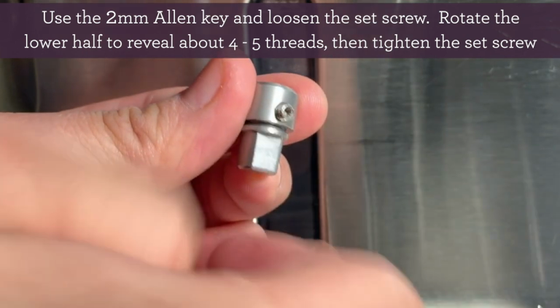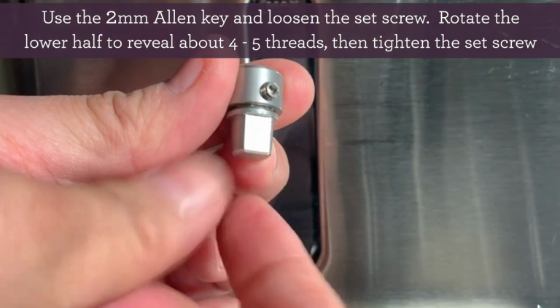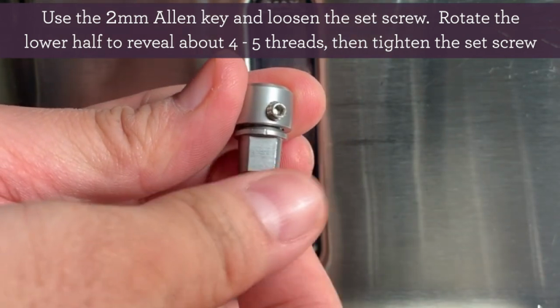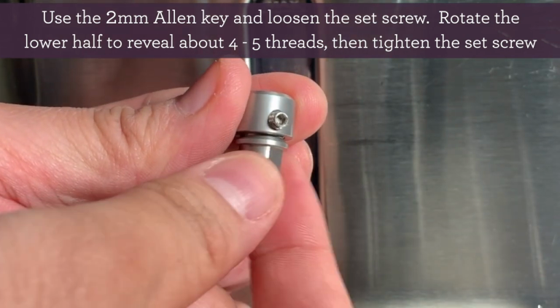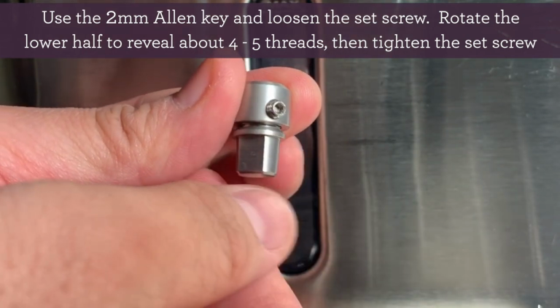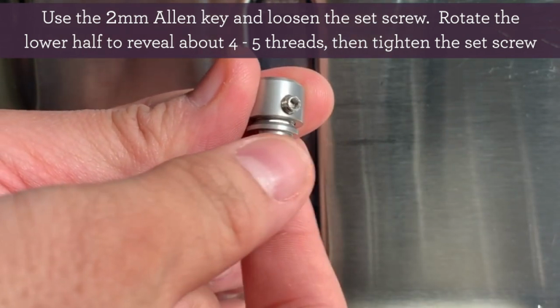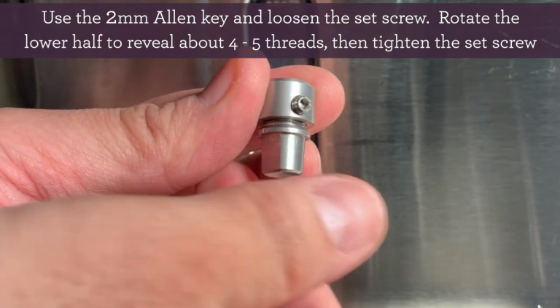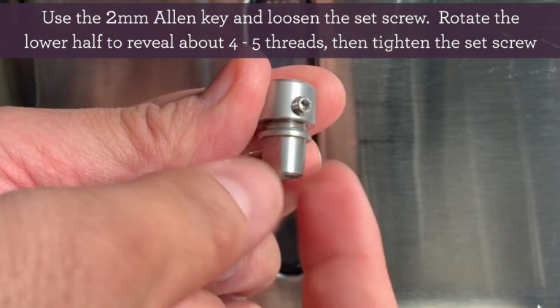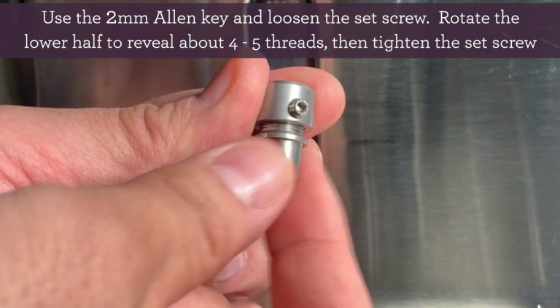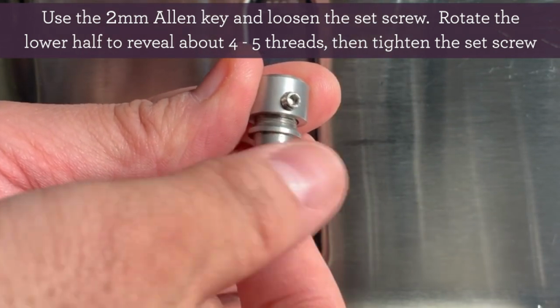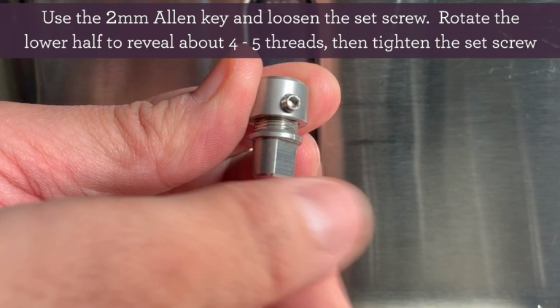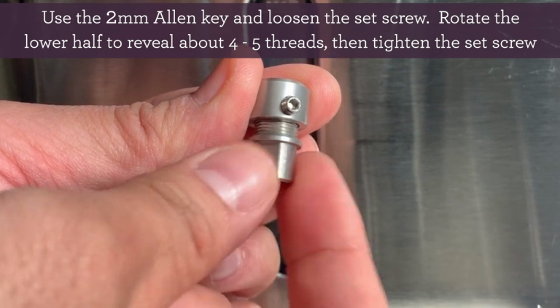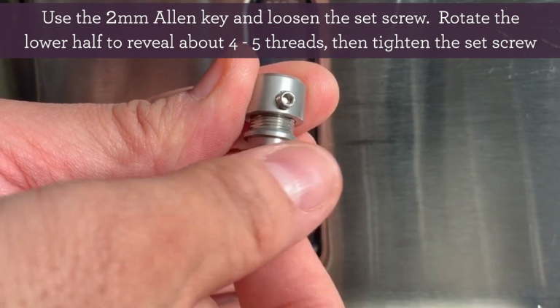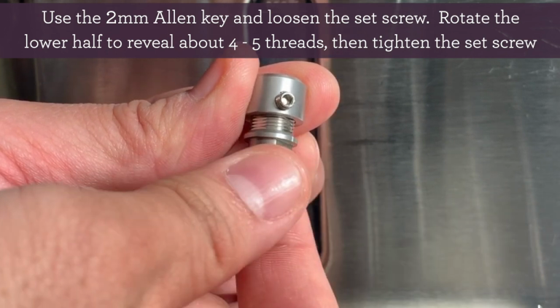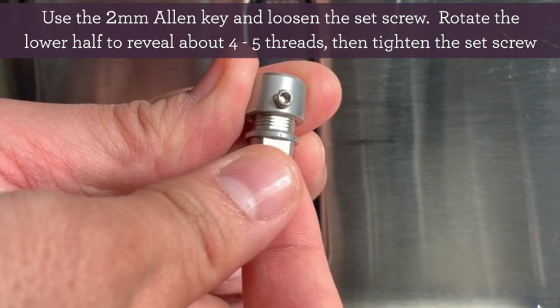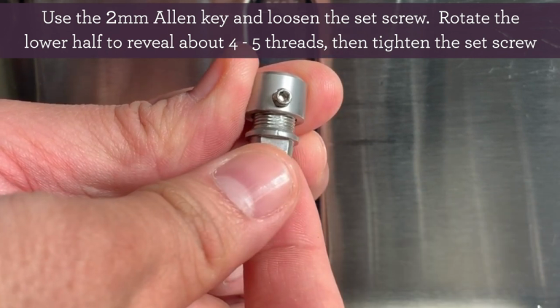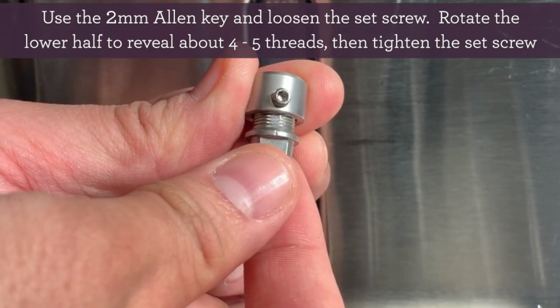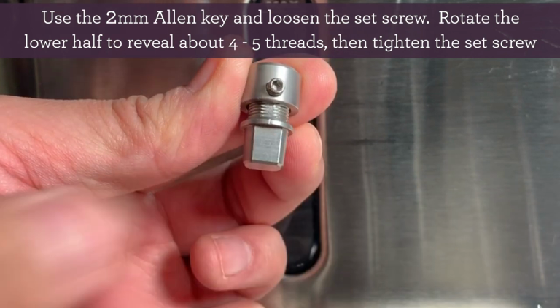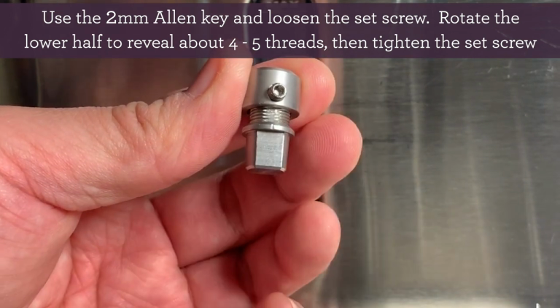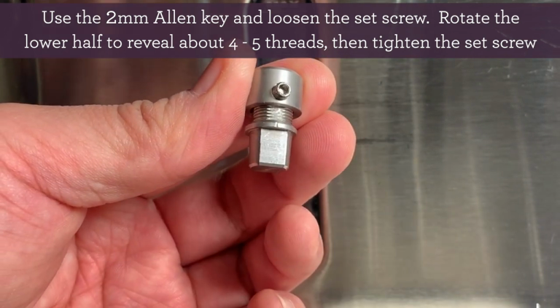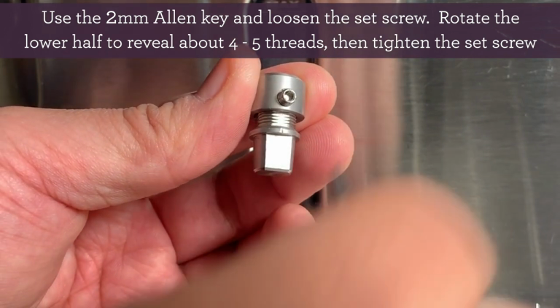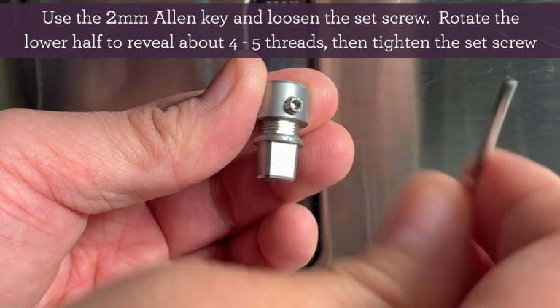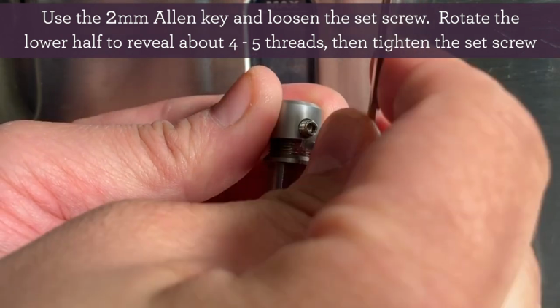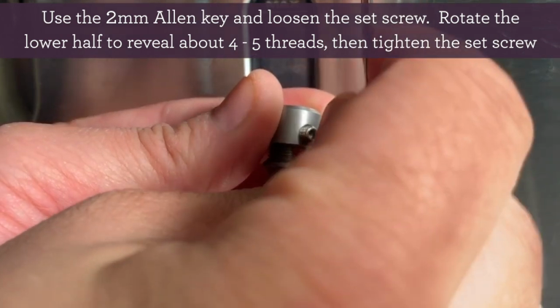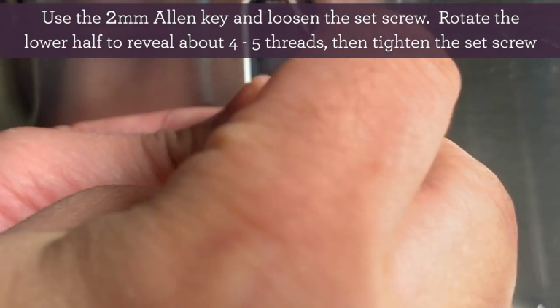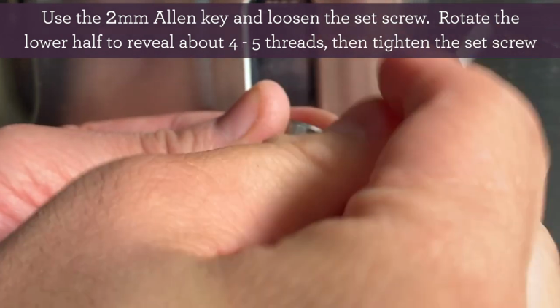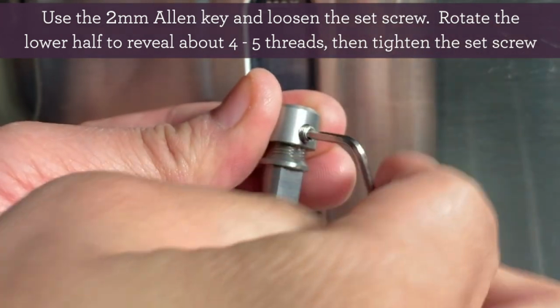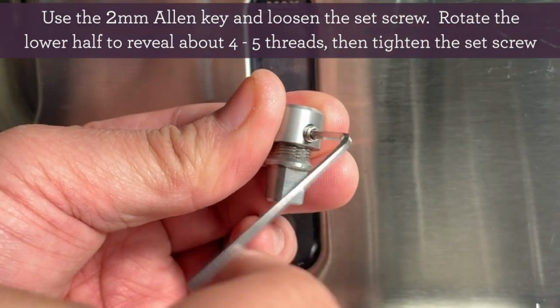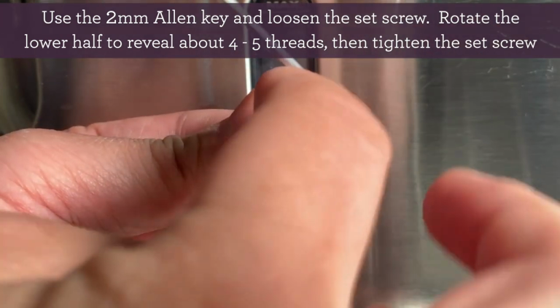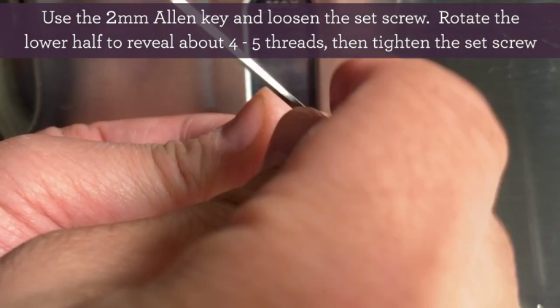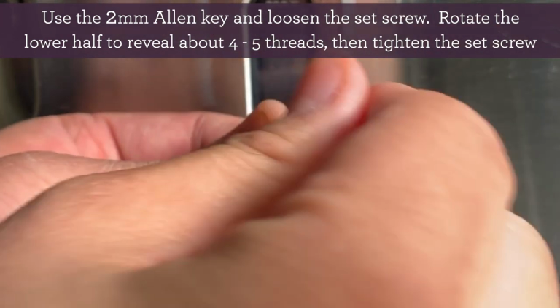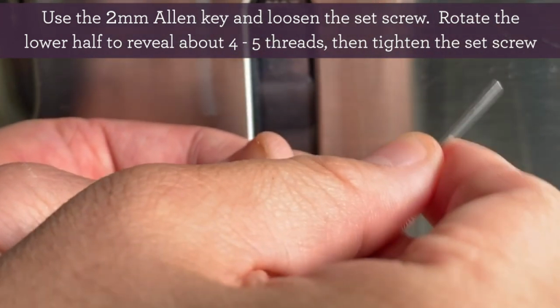The next step is to rotate the lower half of the tamping fan connector counter-clockwise. Make sure you see somewhere between 4-5 threads before tightening the set screw. Keep in mind, the more threads that are showing, the less coffee you'll have.